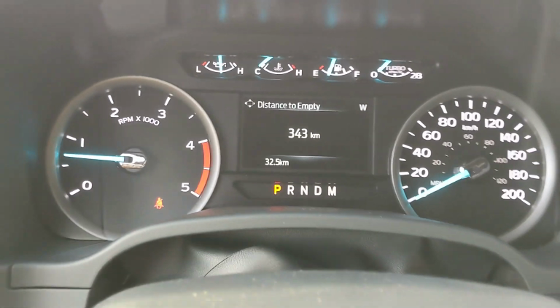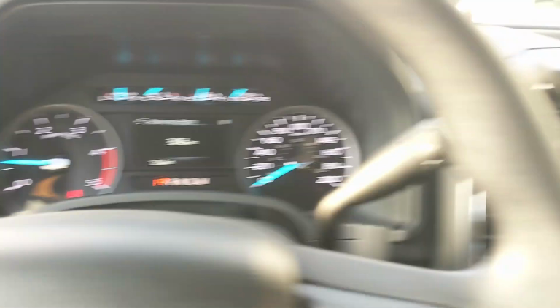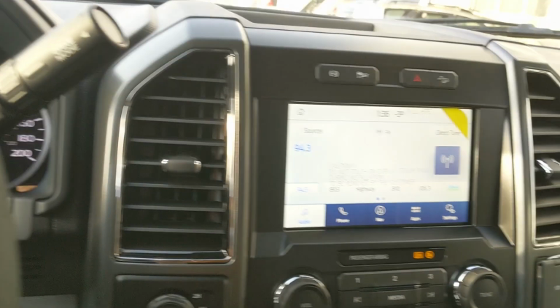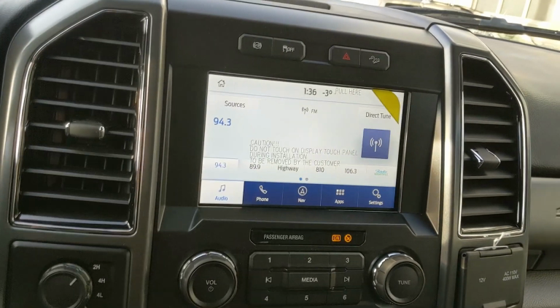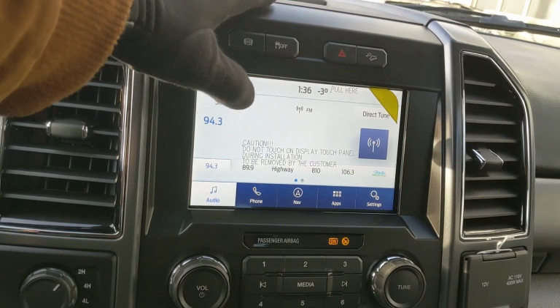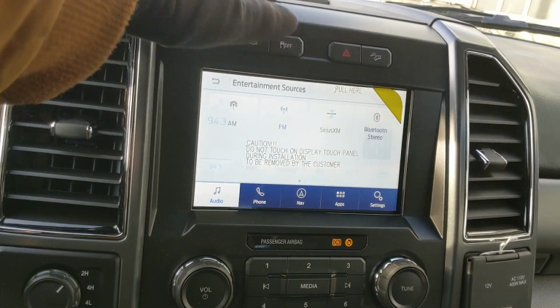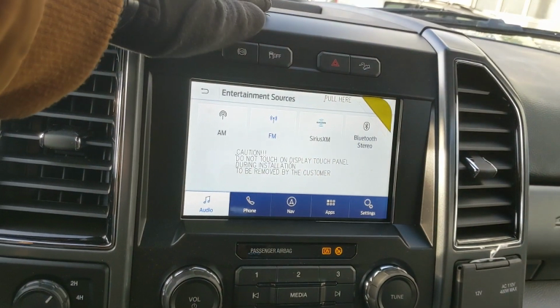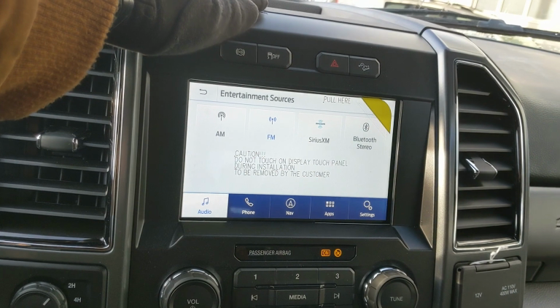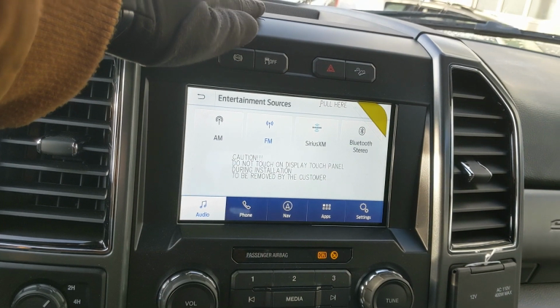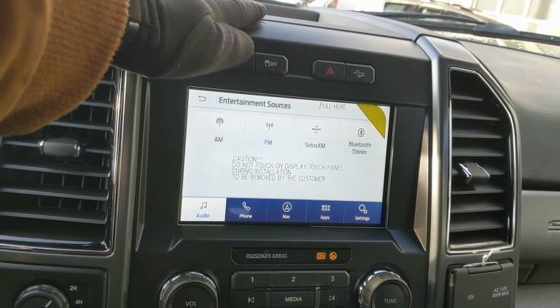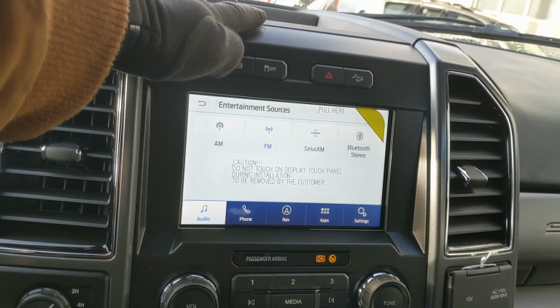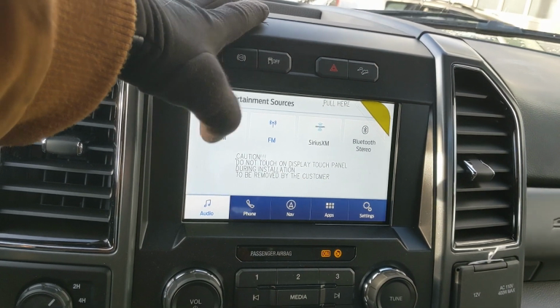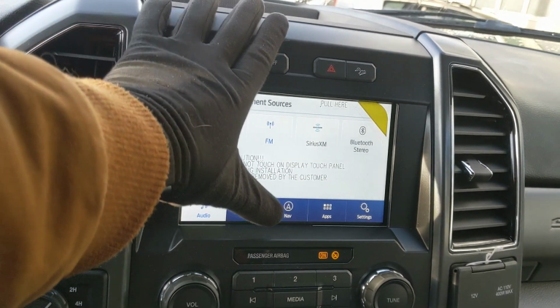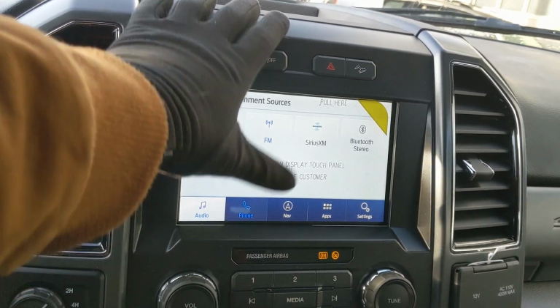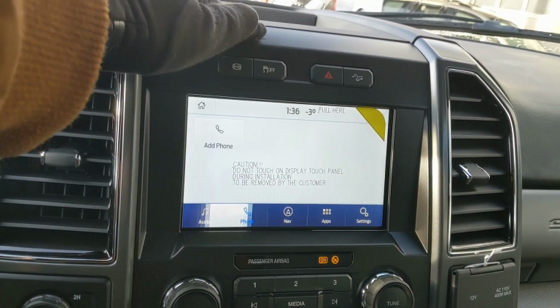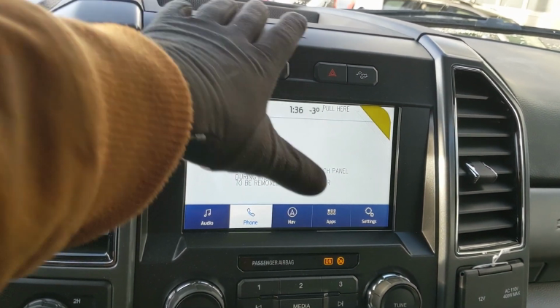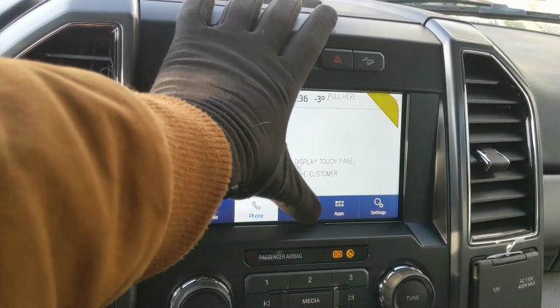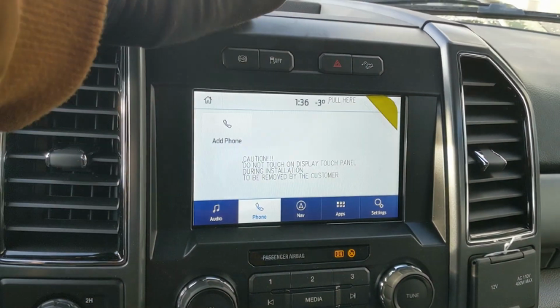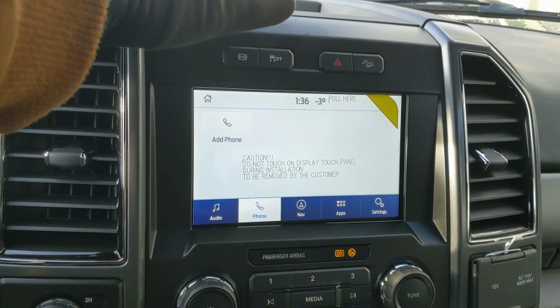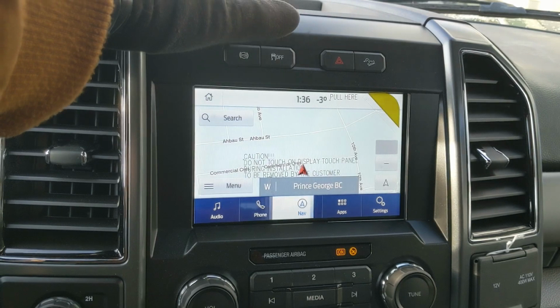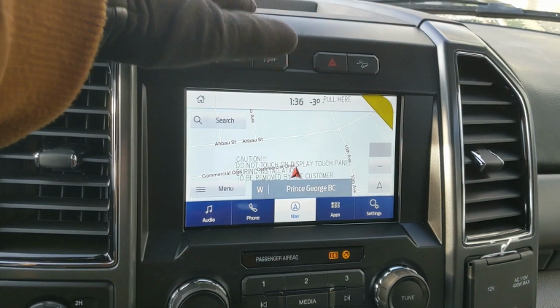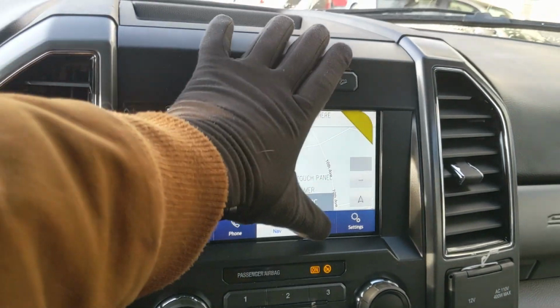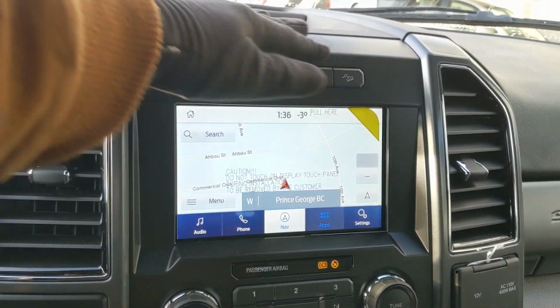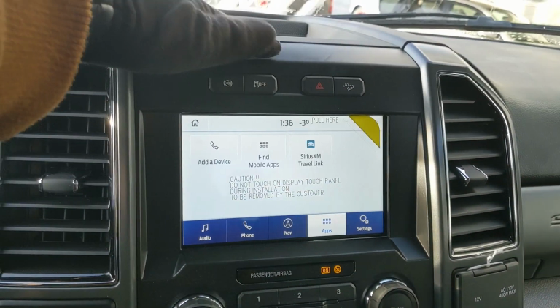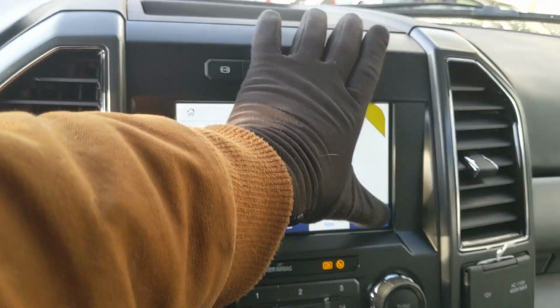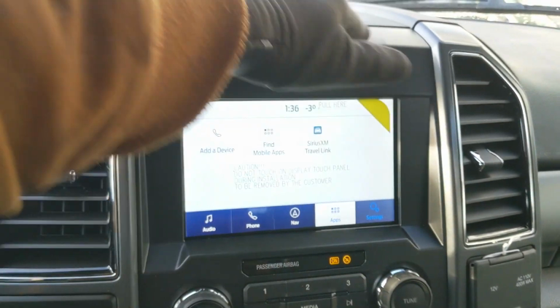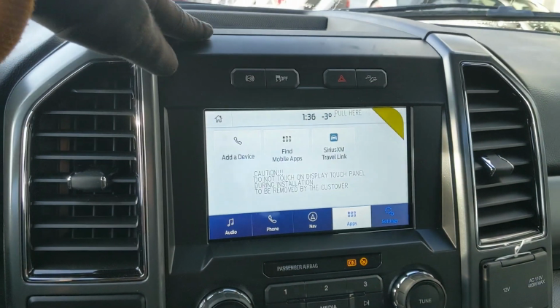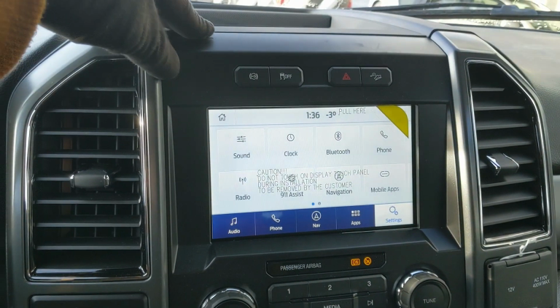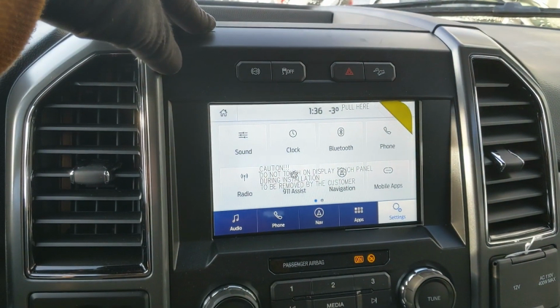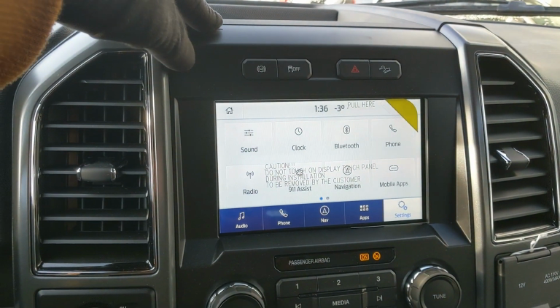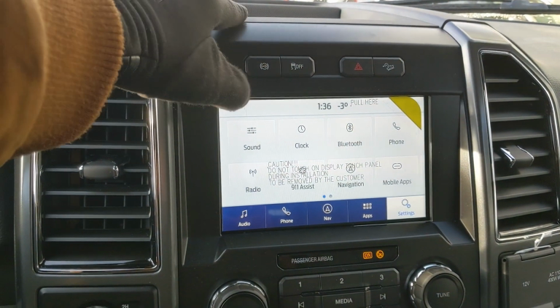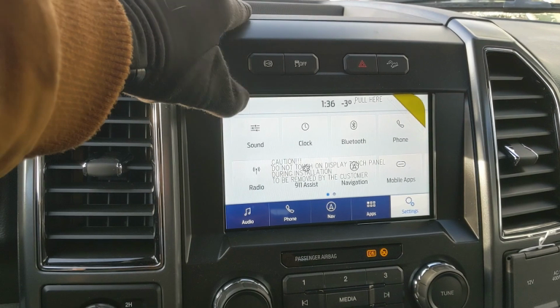Moving on to your infotainment screen, which is radio, SiriusXM, and Bluetooth capable, so you have some options there: Bluetooth phone controls, navigation so you hopefully won't get lost, whatever apps you may have installed, and settings for your screen and other features around your vehicle.